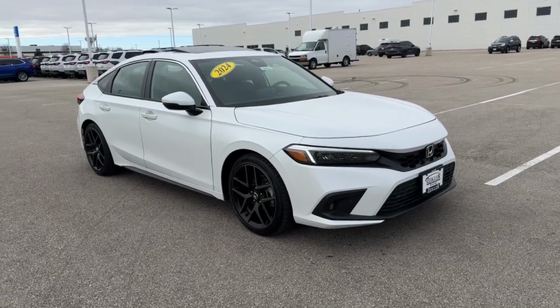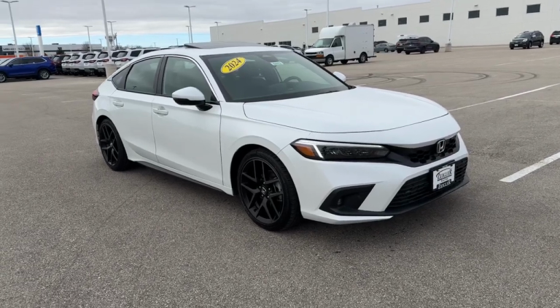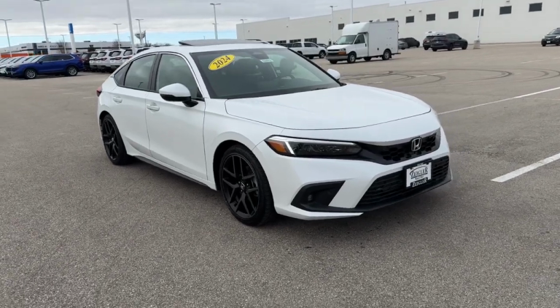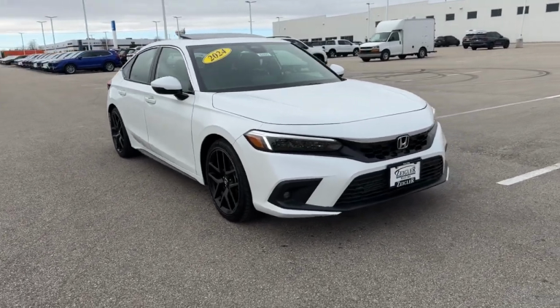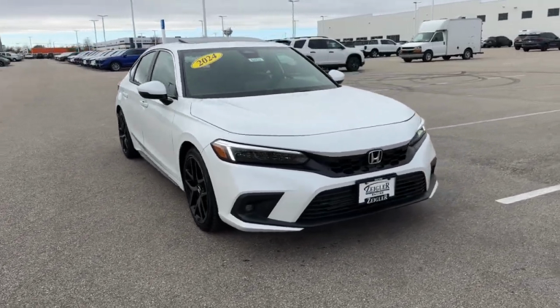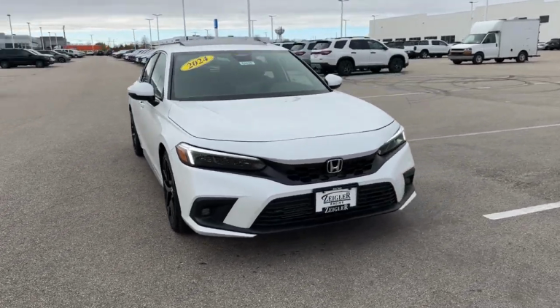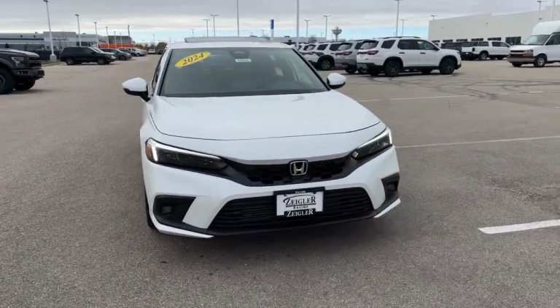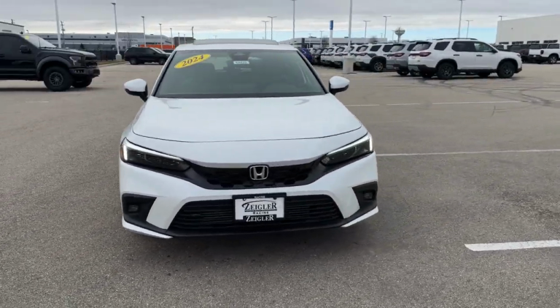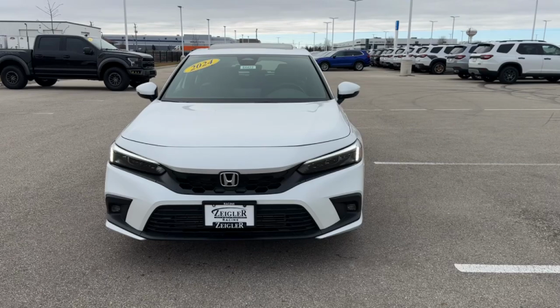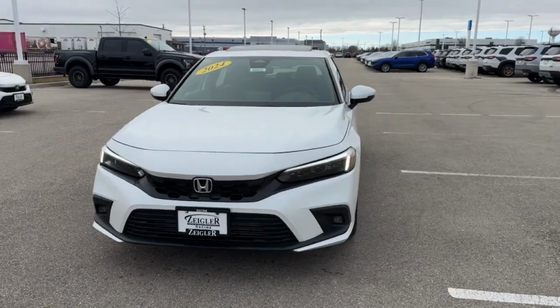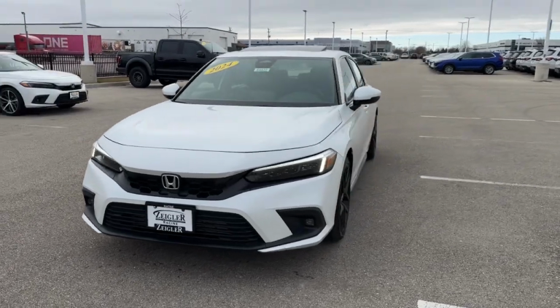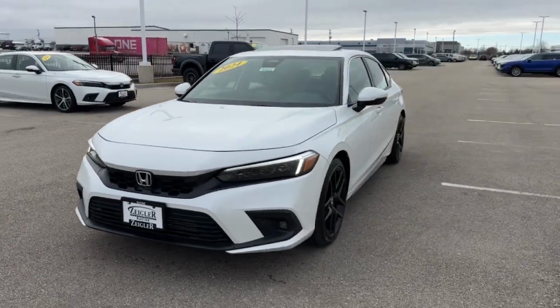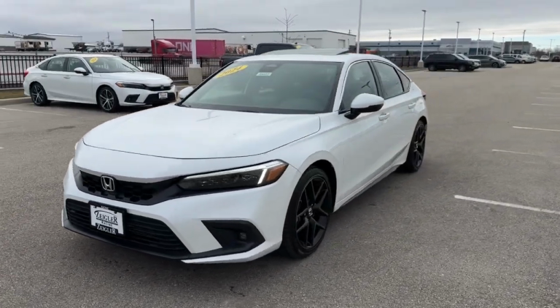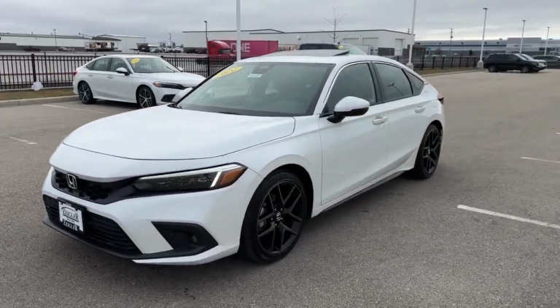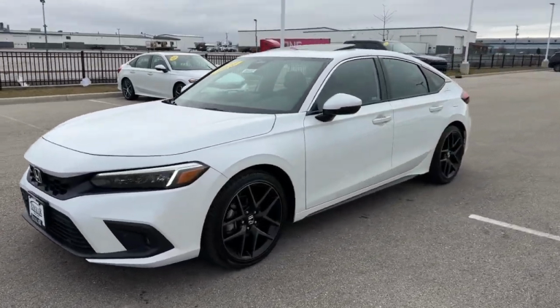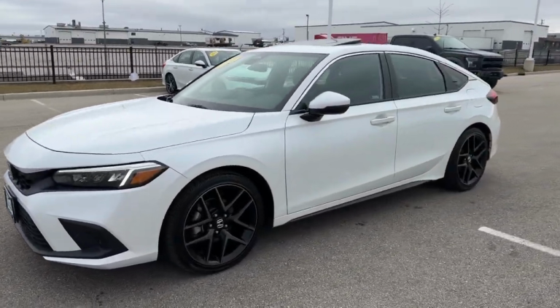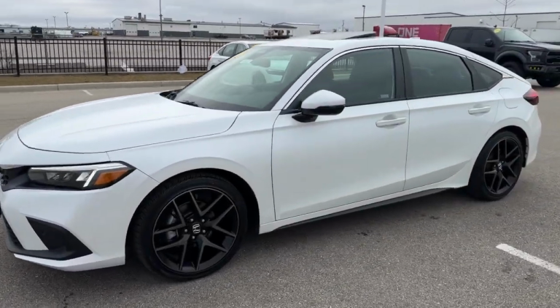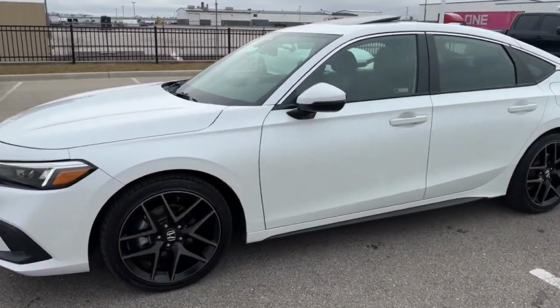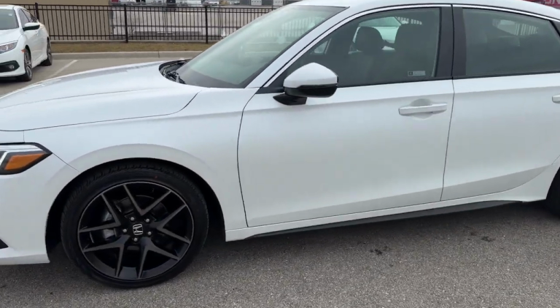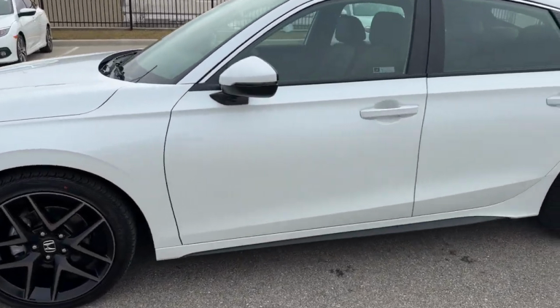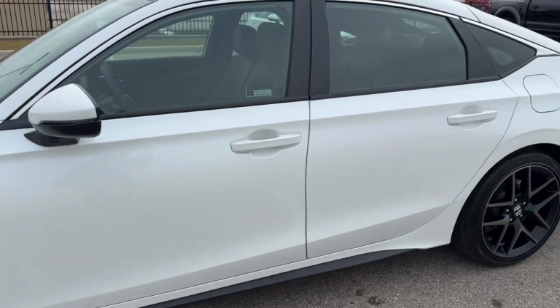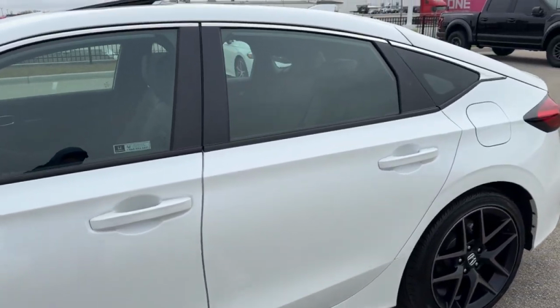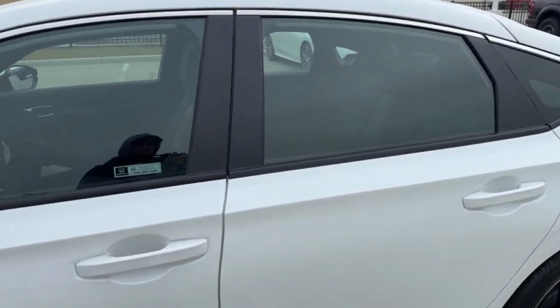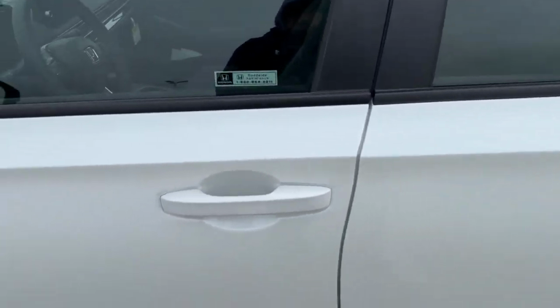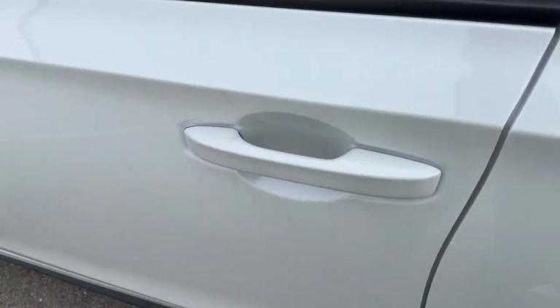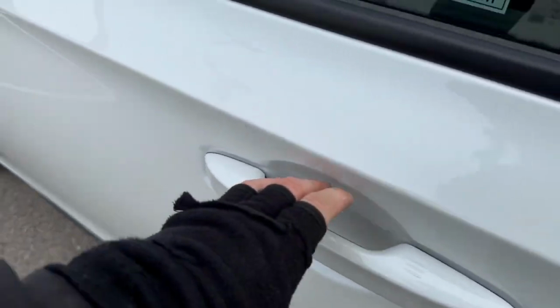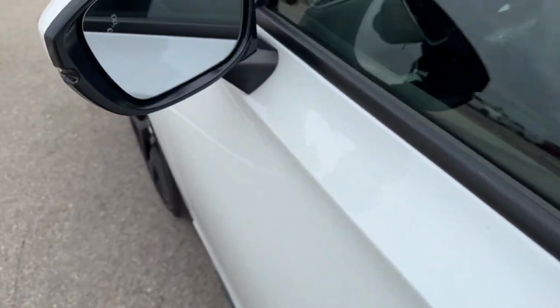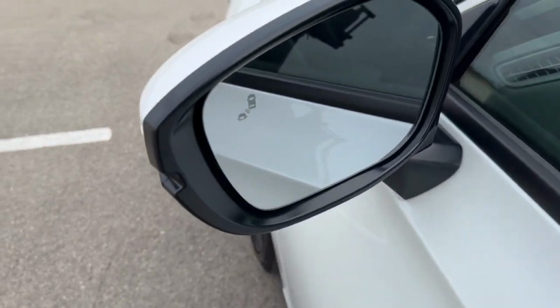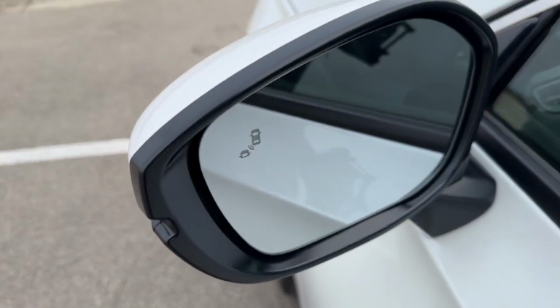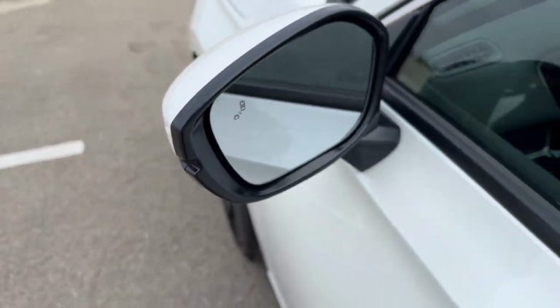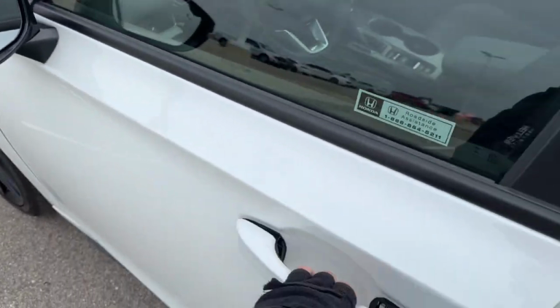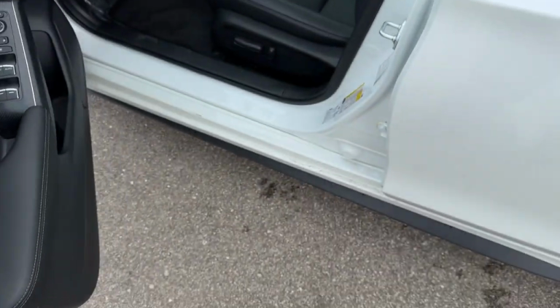Here we have a 2024 Honda Civic Sport Touring with about 800 miles on it in Platinum White Pearl, with these nice dark wheels, keyless entry, and blind spot monitors as well.